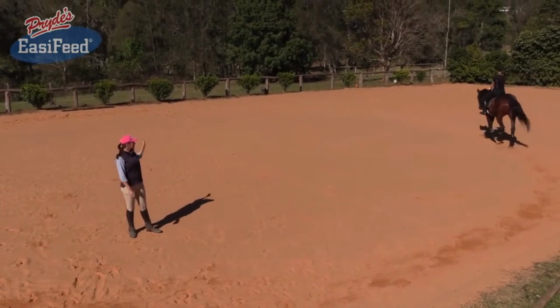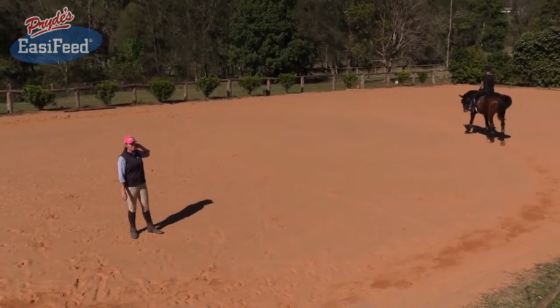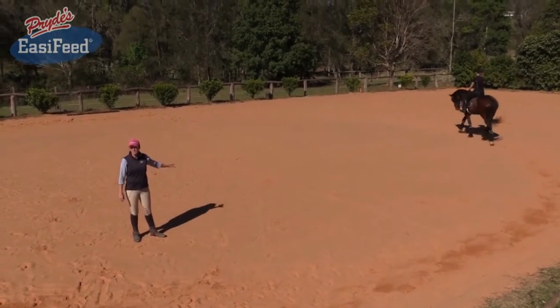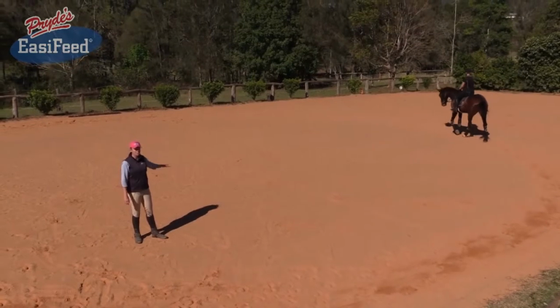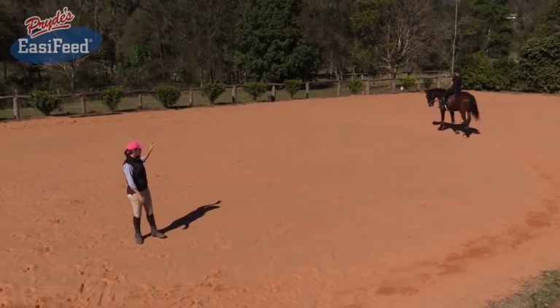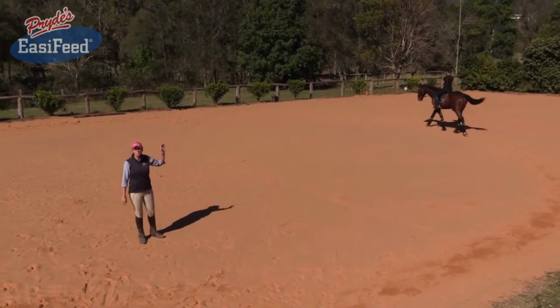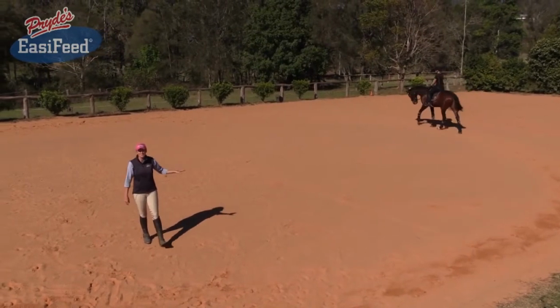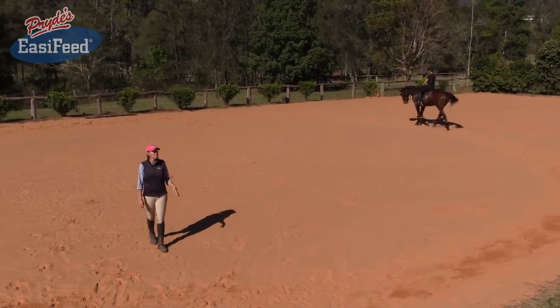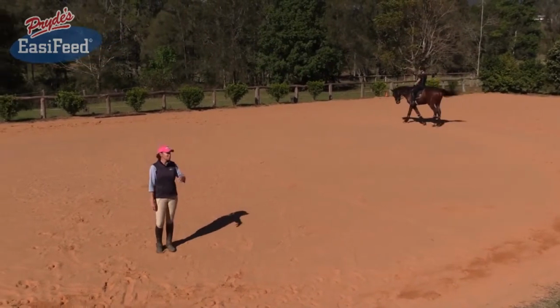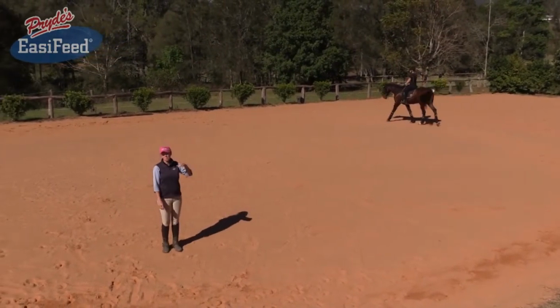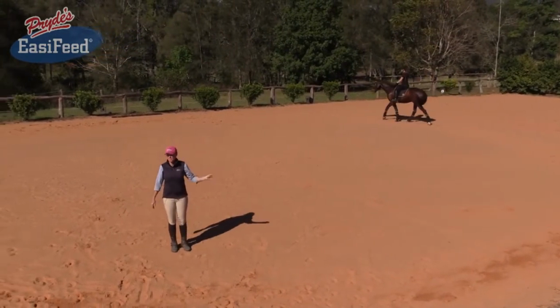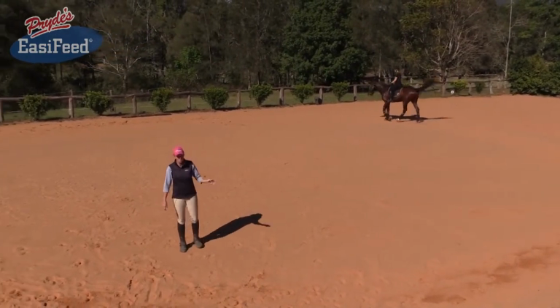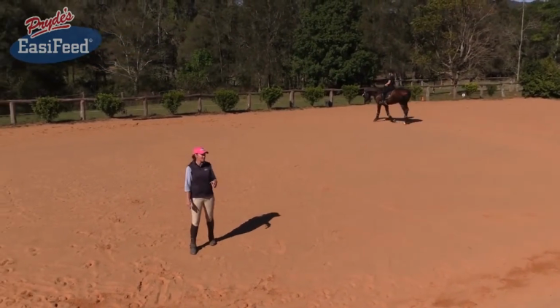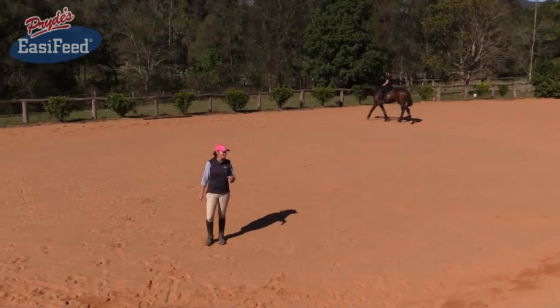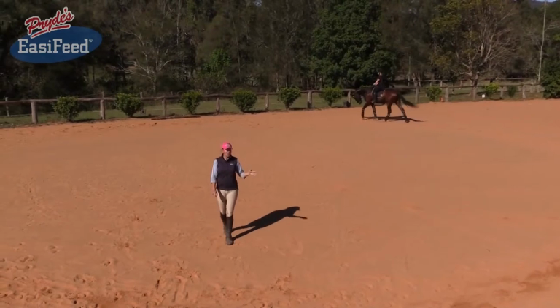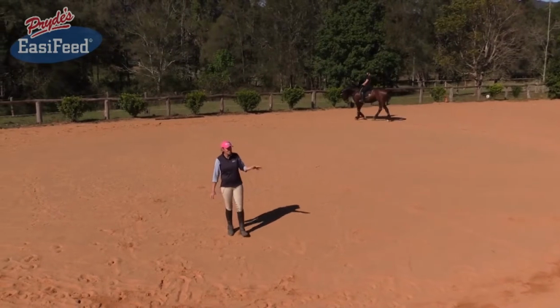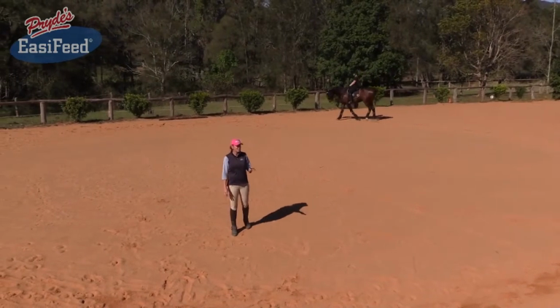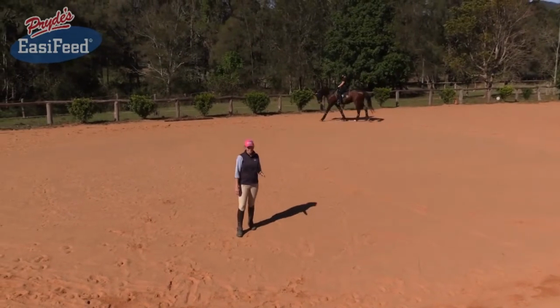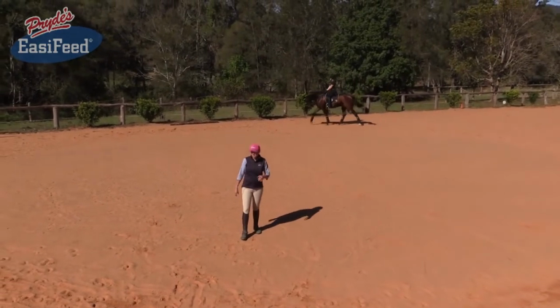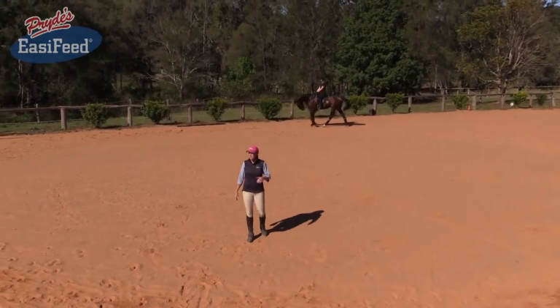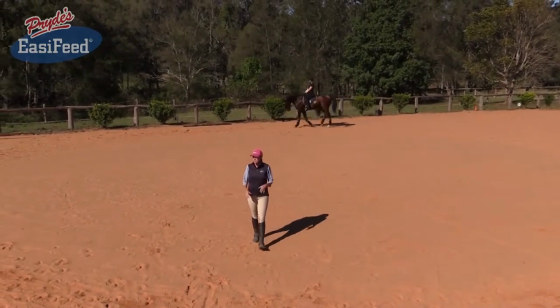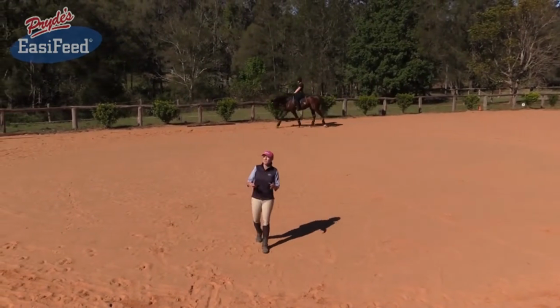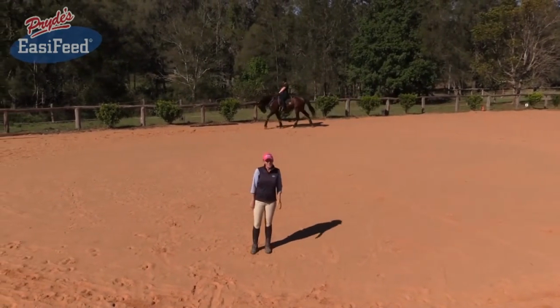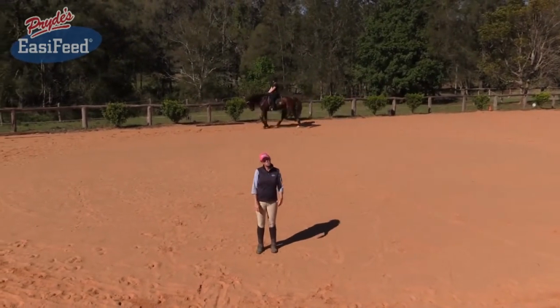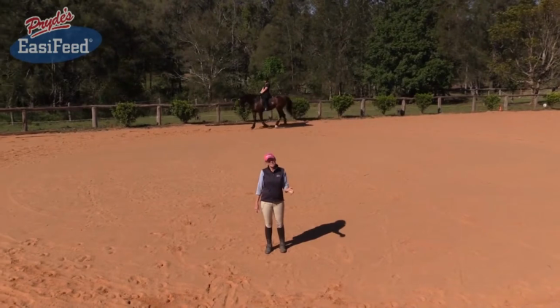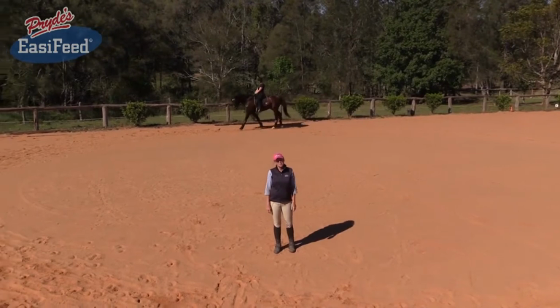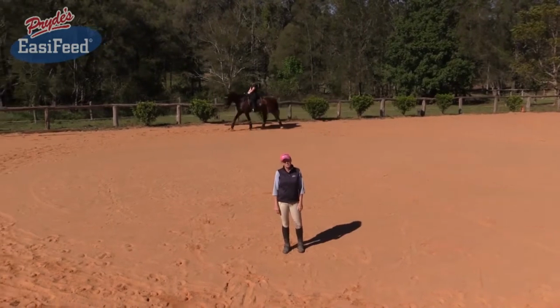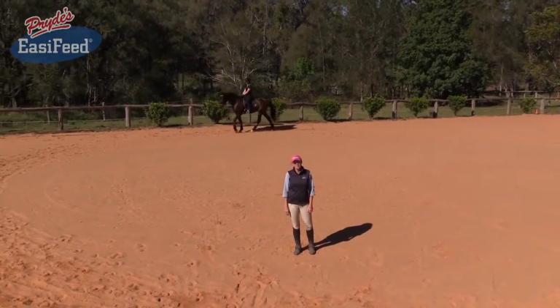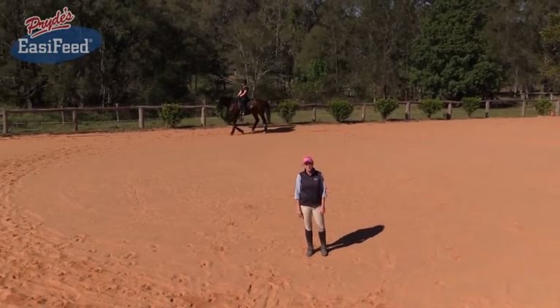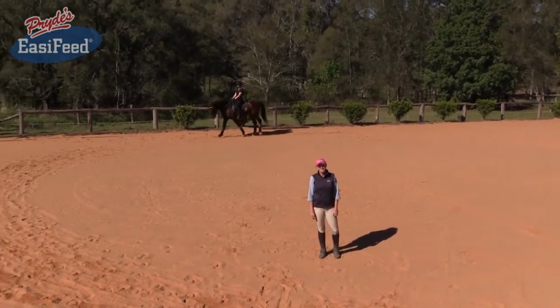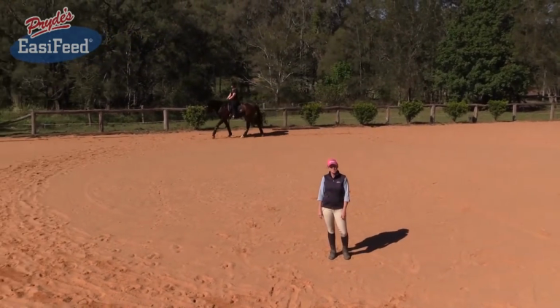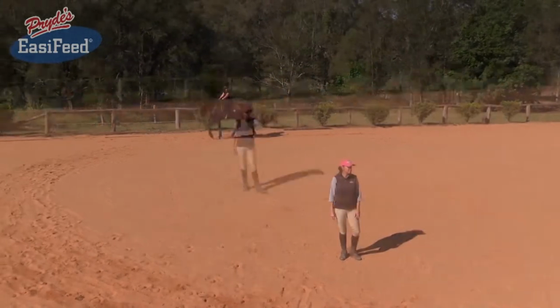This horse I've got in the background at the moment is a beautiful young warmblood gelding, but I've also got Welsh mountain ponies, I've got thoroughbreds, I've got connemaras, I've got everything — and it's really fascinating working with different levels of riders and different levels of horses.